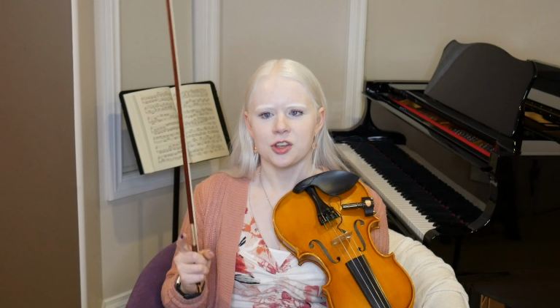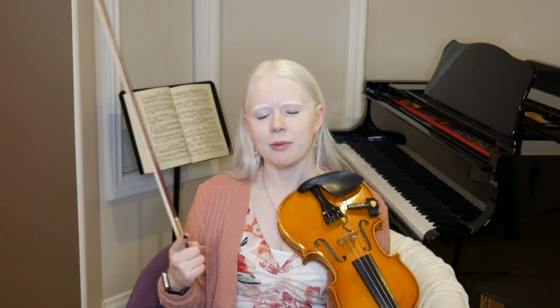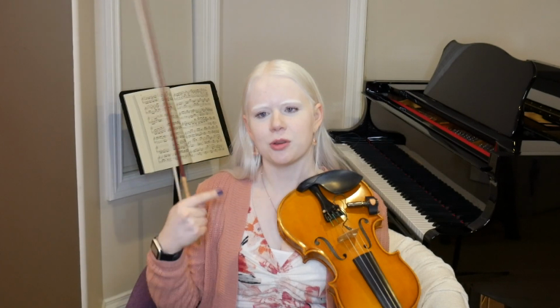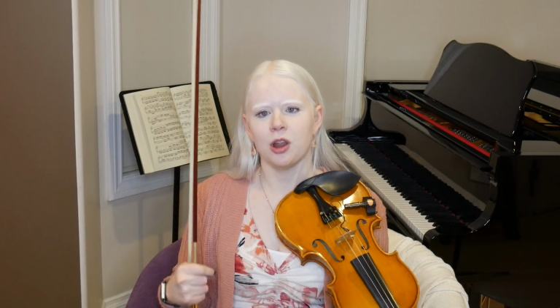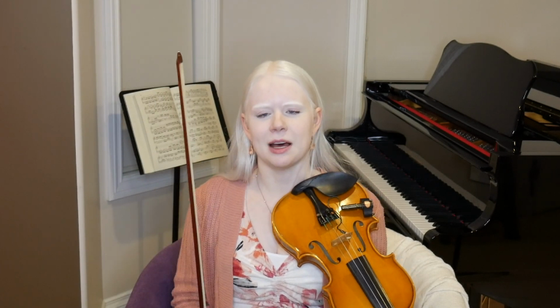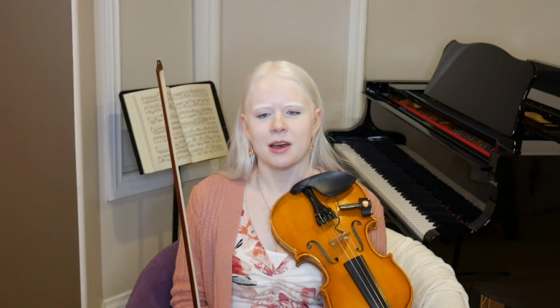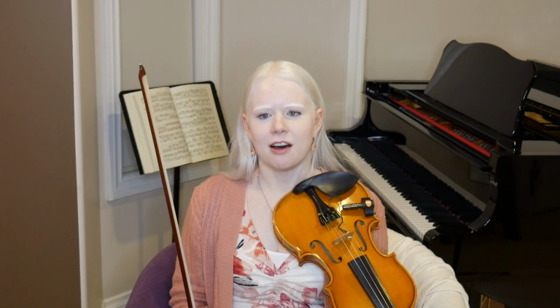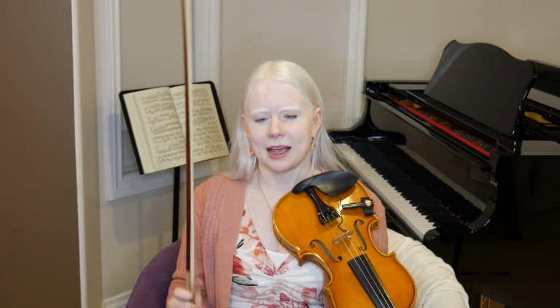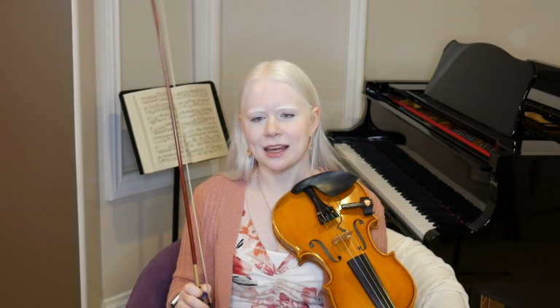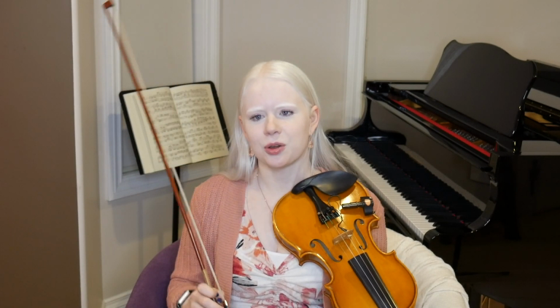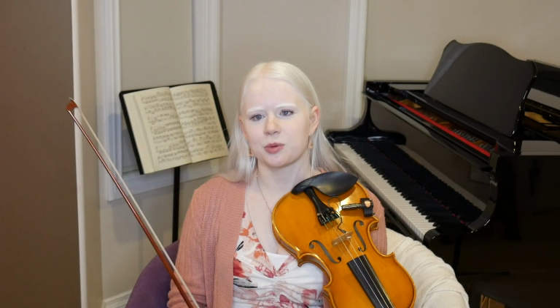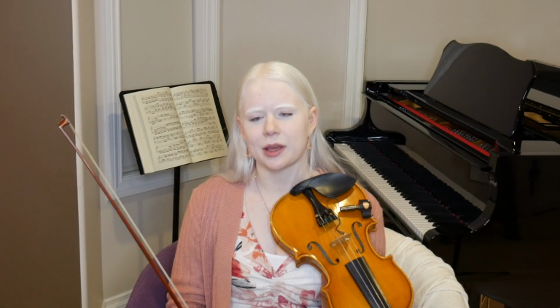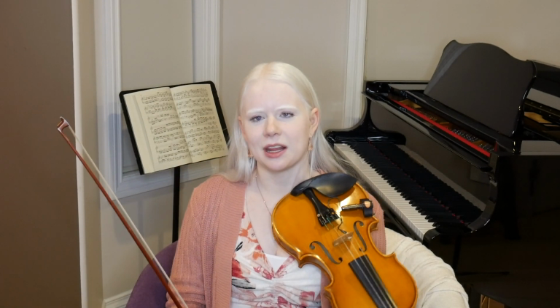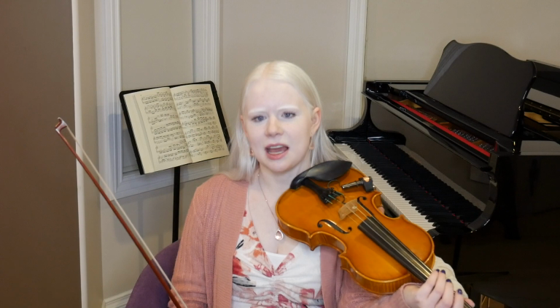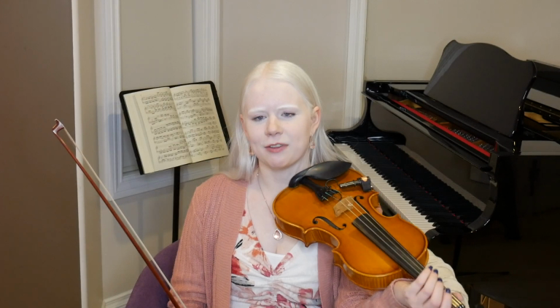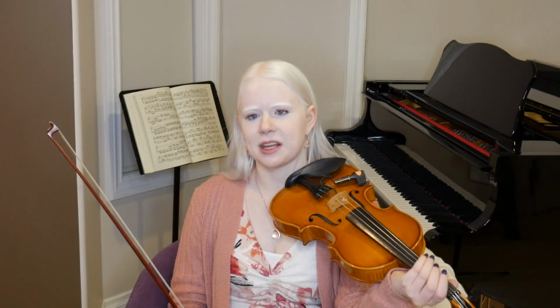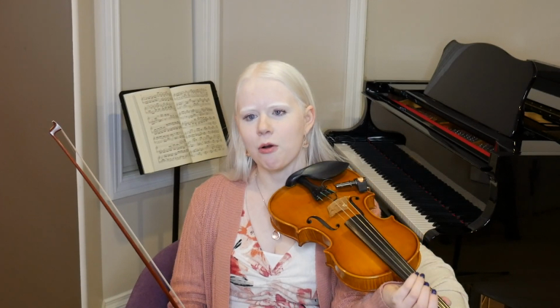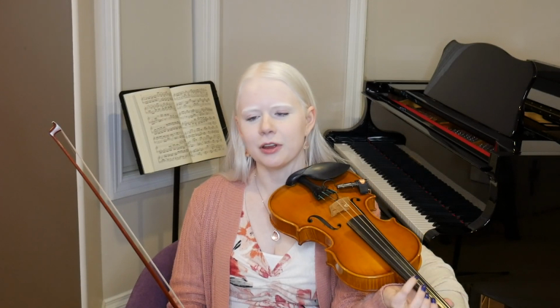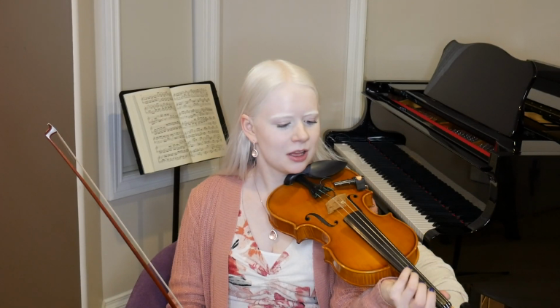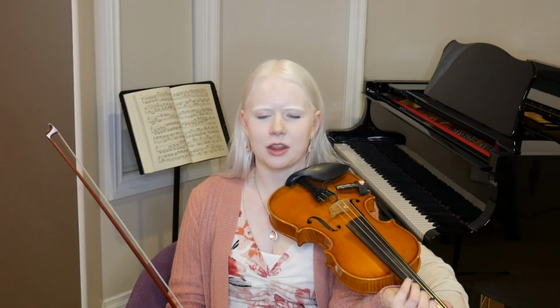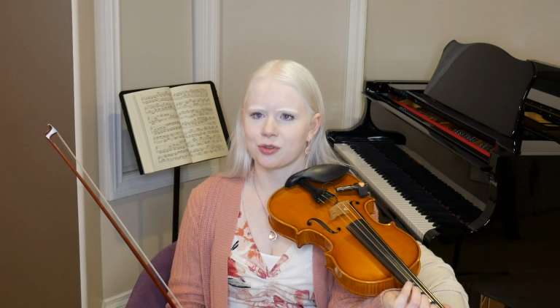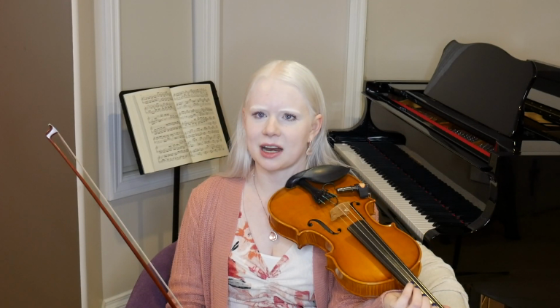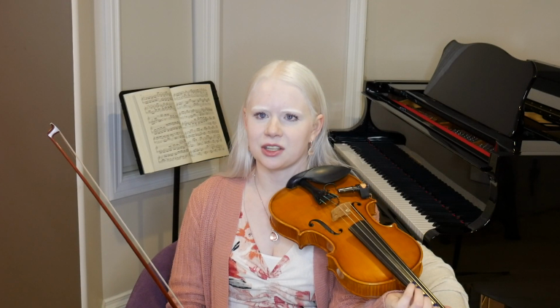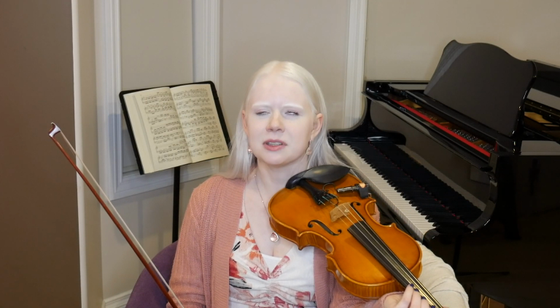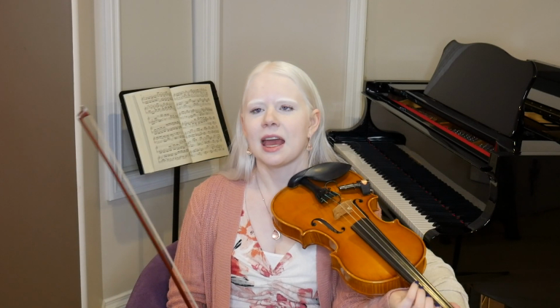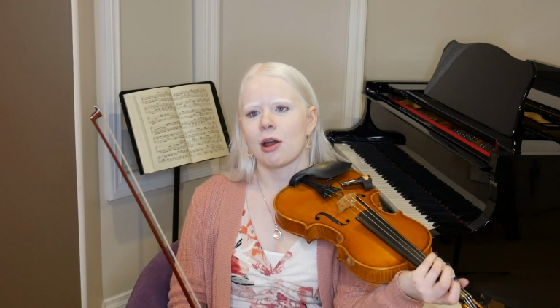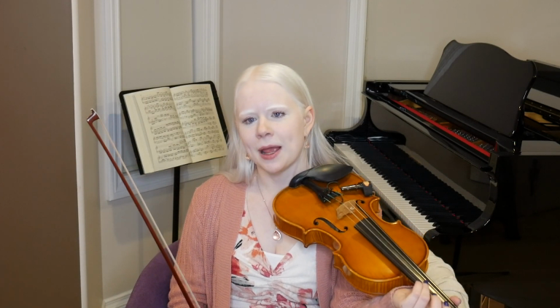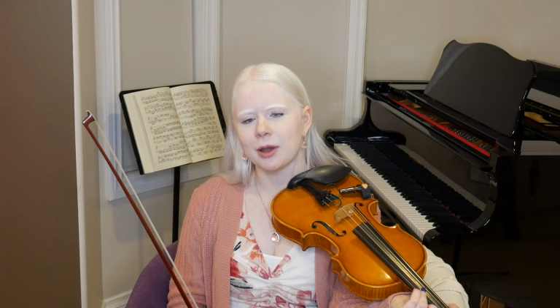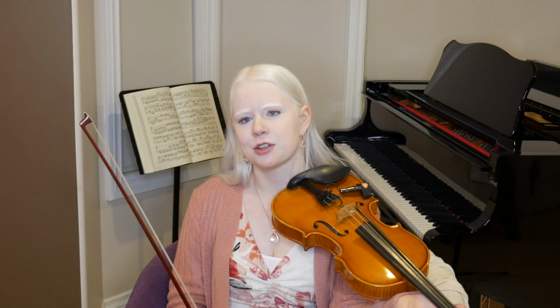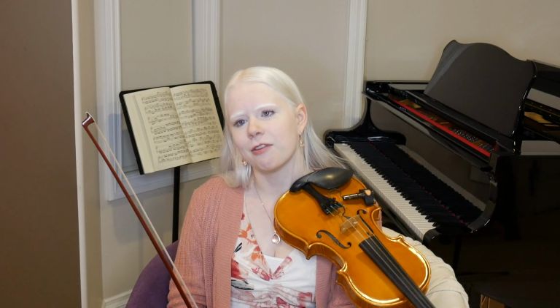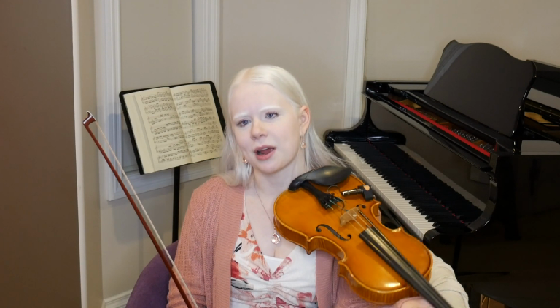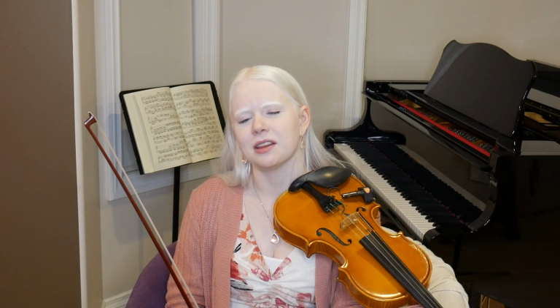Now I'm going to show you a close-up of my hand so you can watch what's going on, and see how my fingers stay over the strings that I need to use, and how I'm preparing my fingers before I need them.